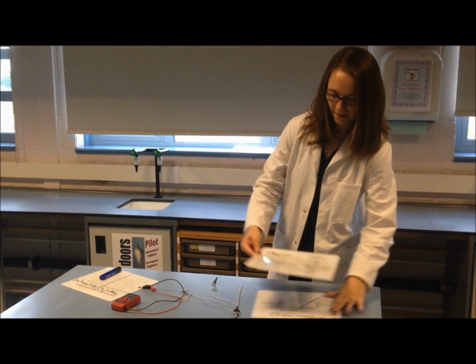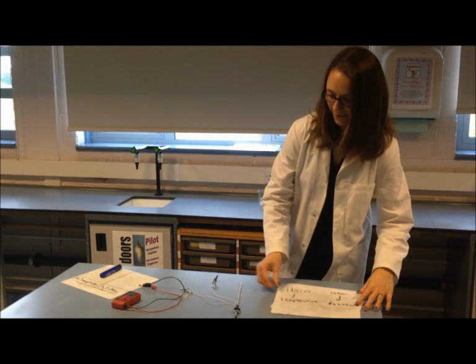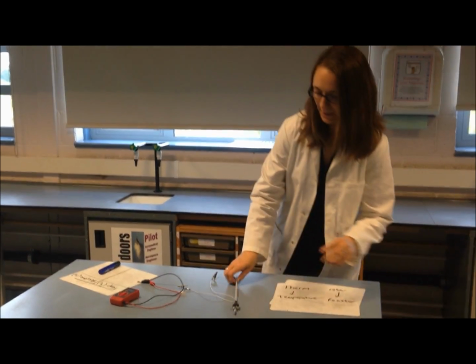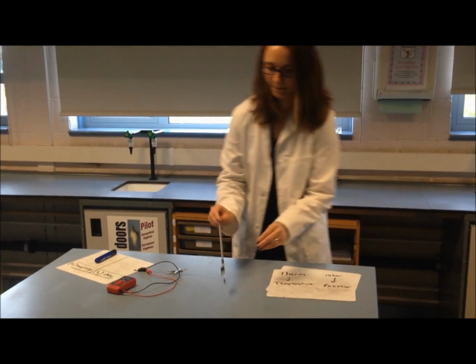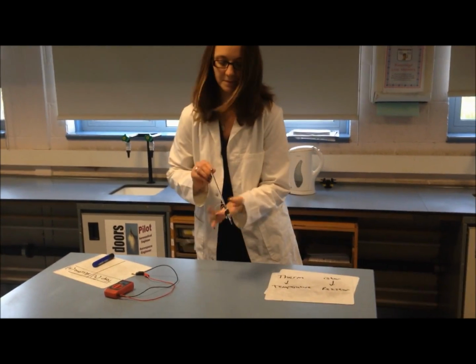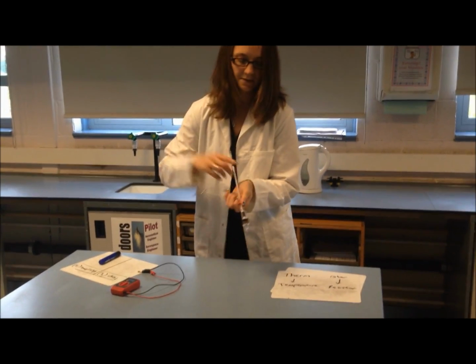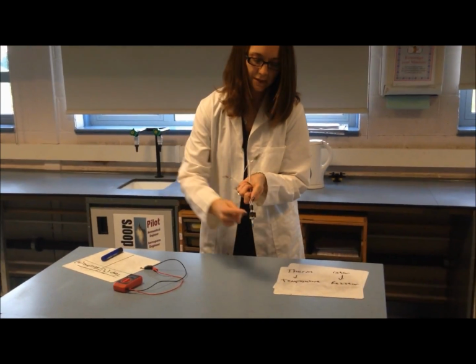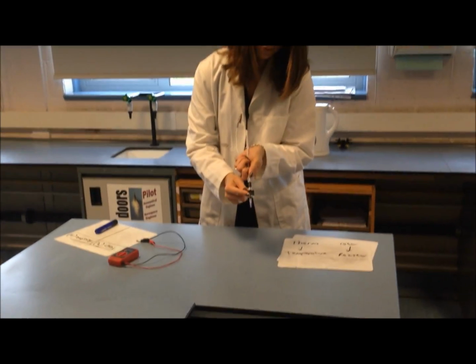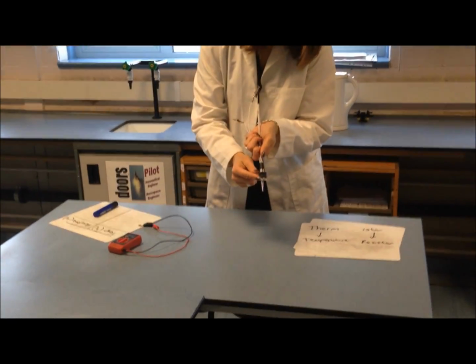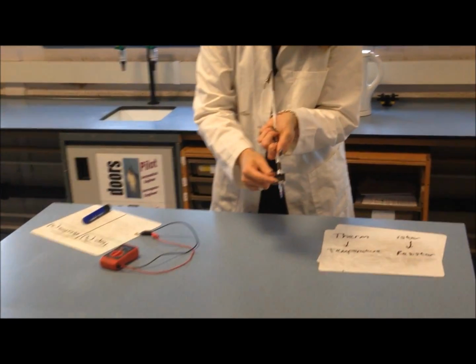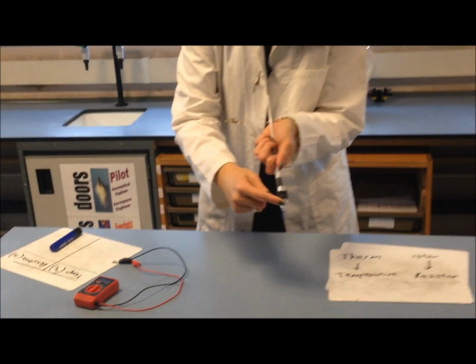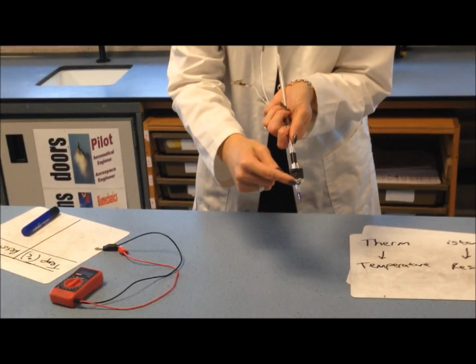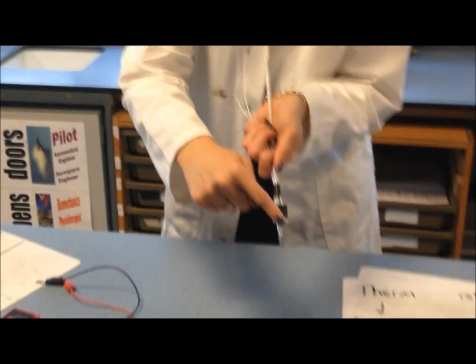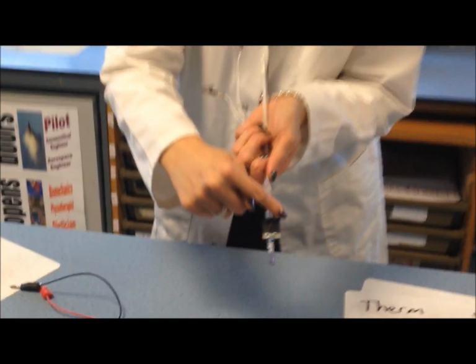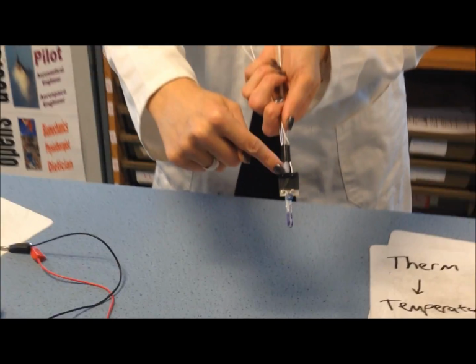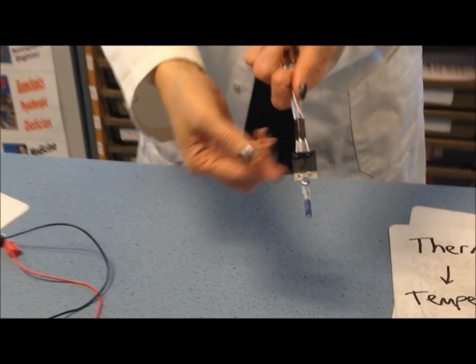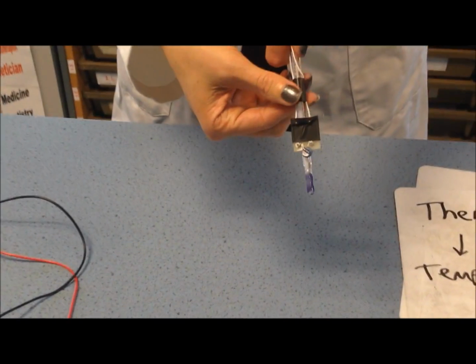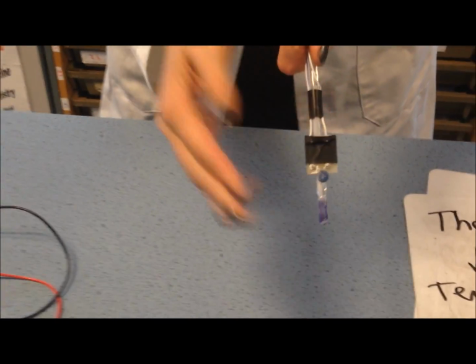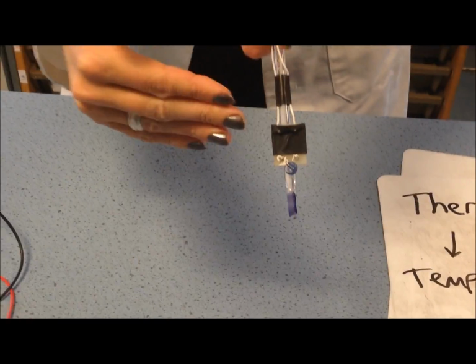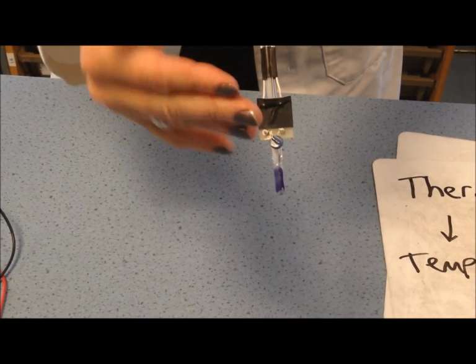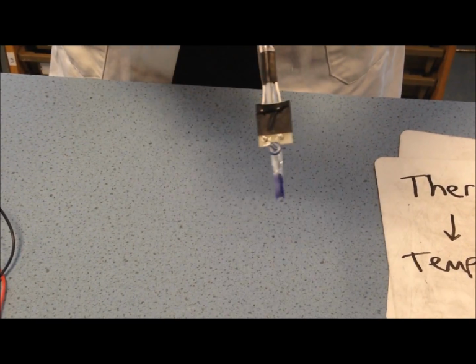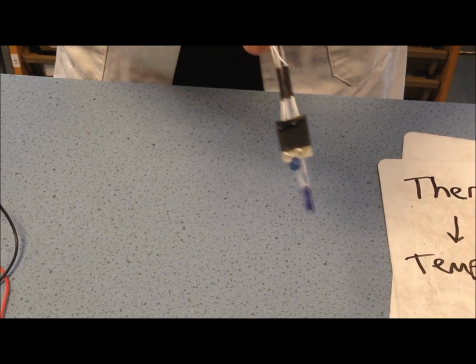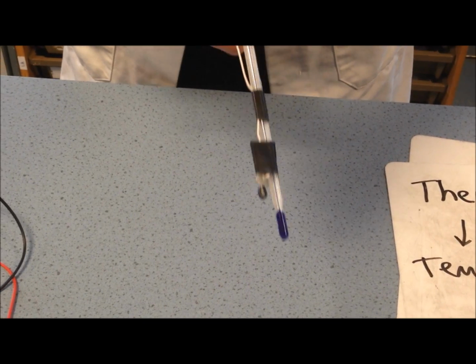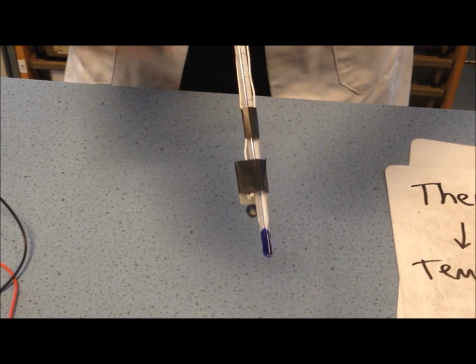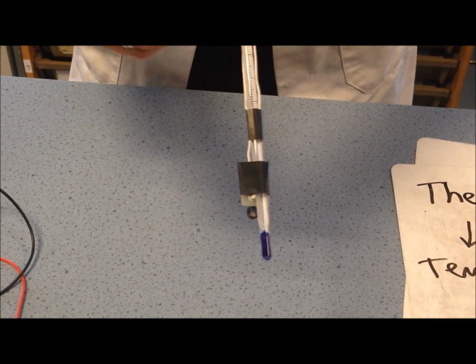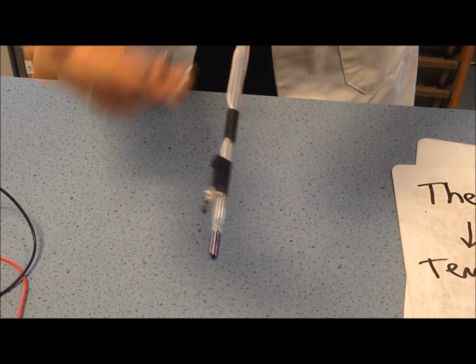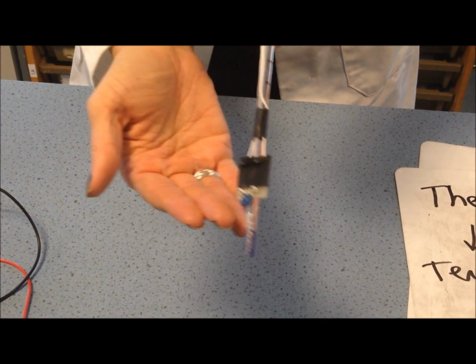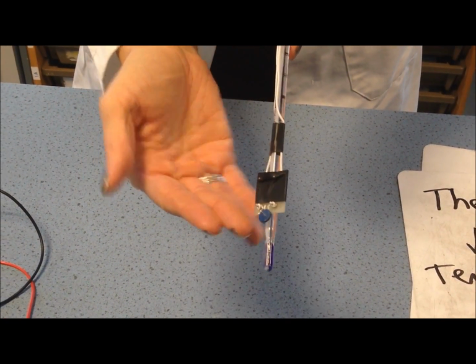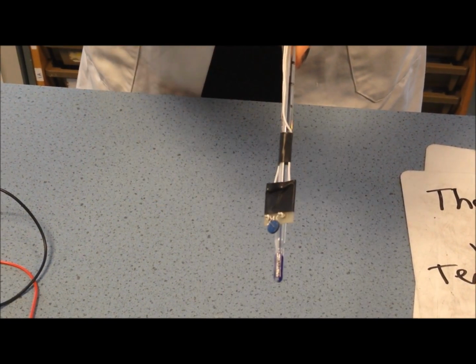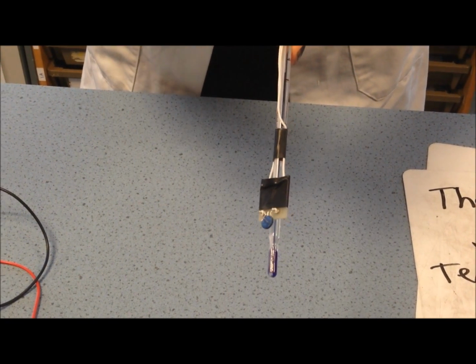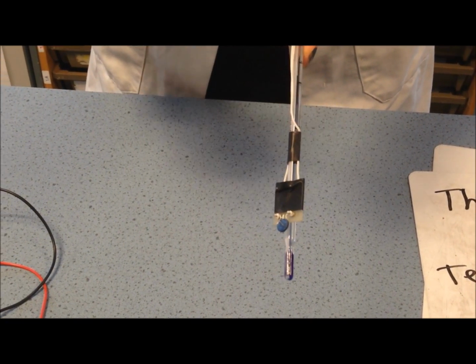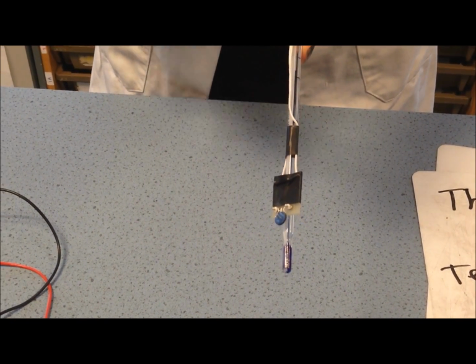I have here a thermistor — this blue circle down here is the actual thermistor. It's attached to a circuit board and we've sellotaped it to a thermometer so we're able to read the temperature and see what the thermistor is detecting at the same time.